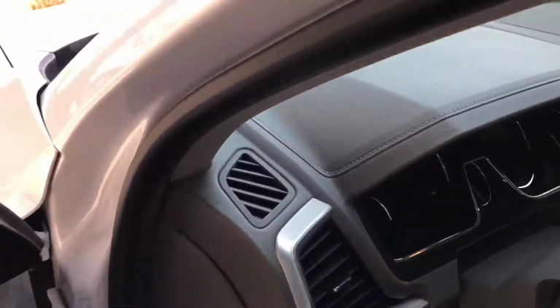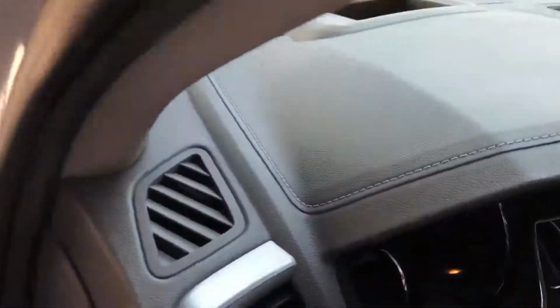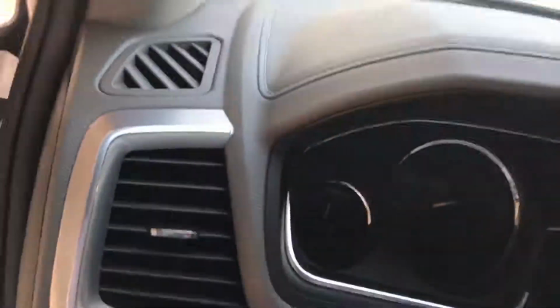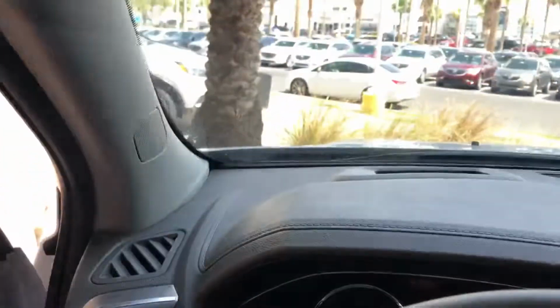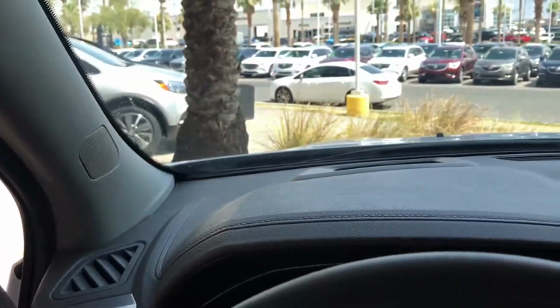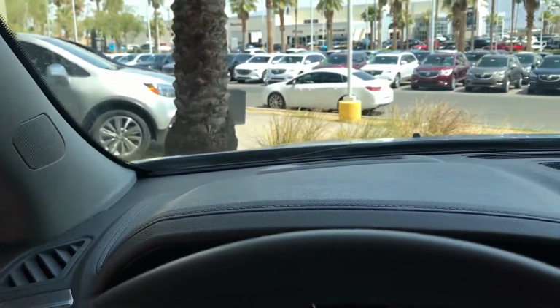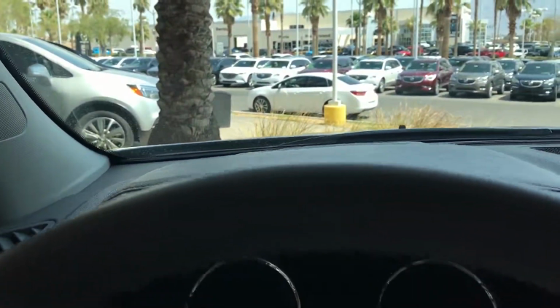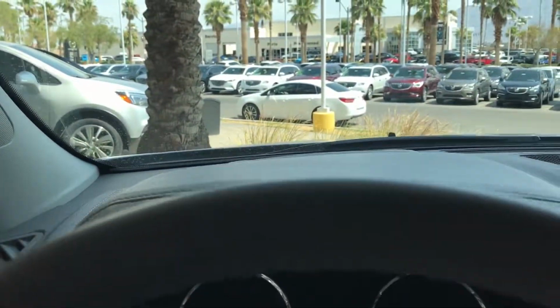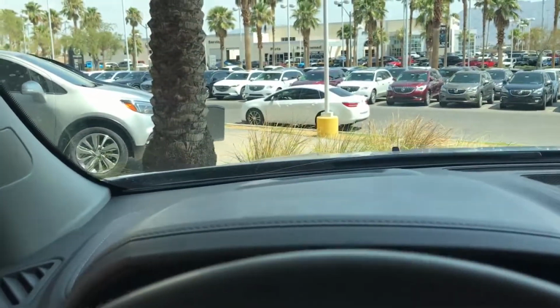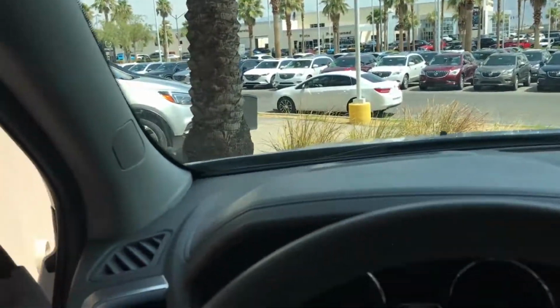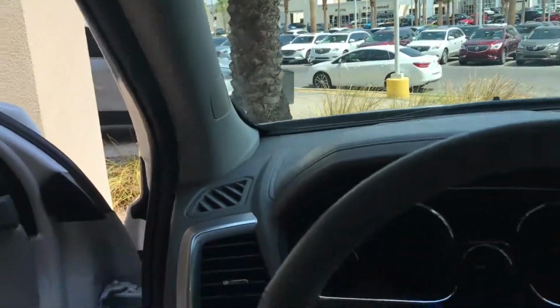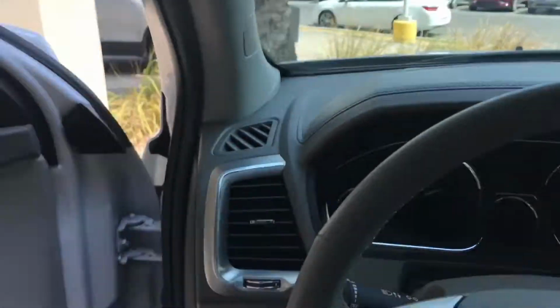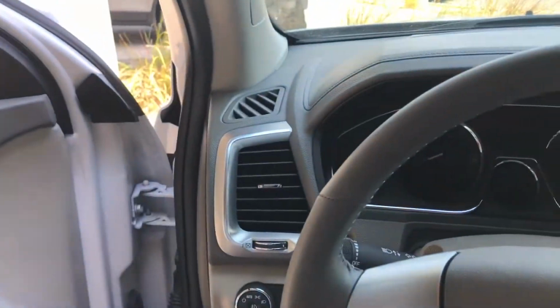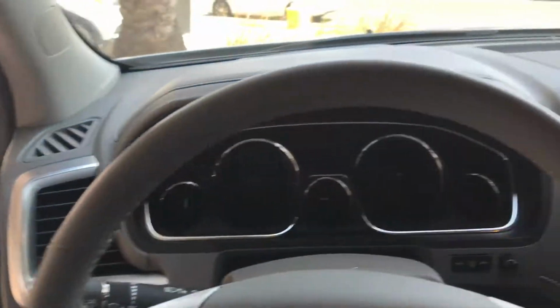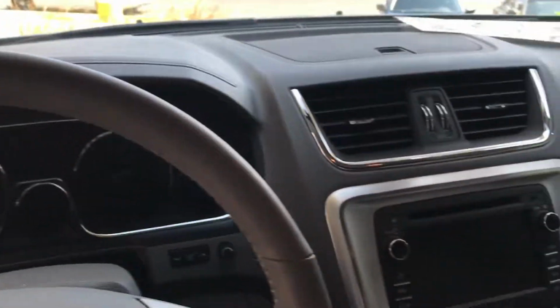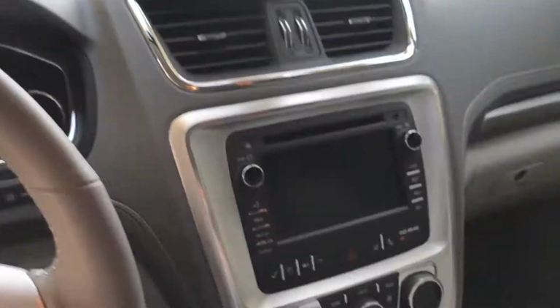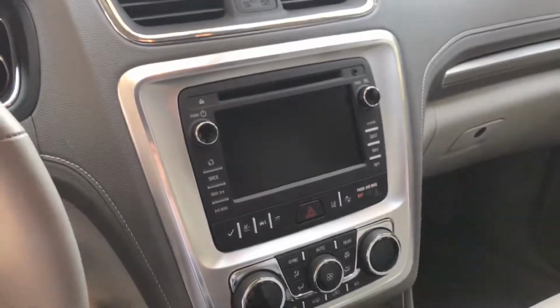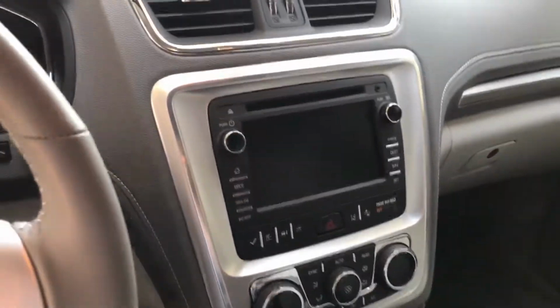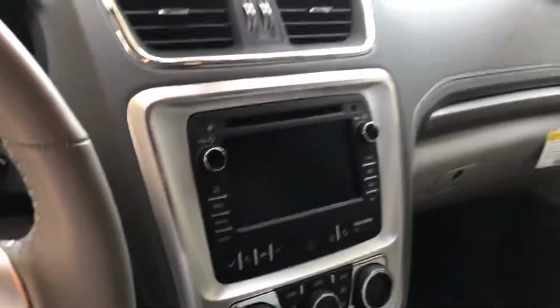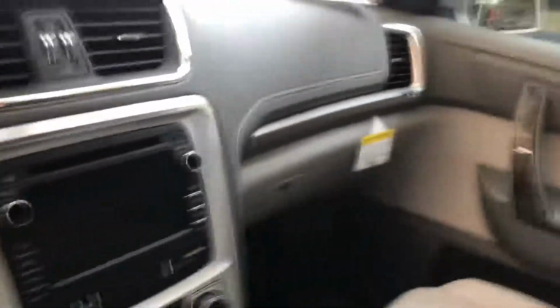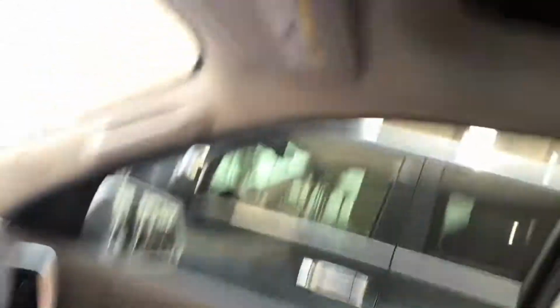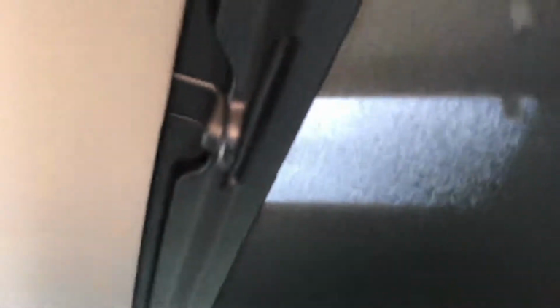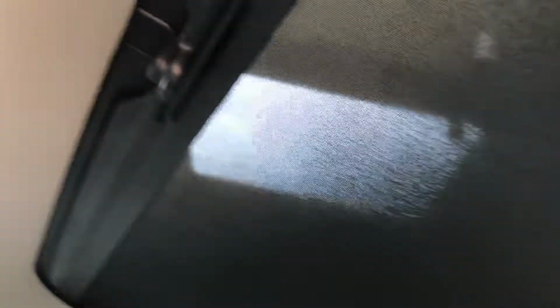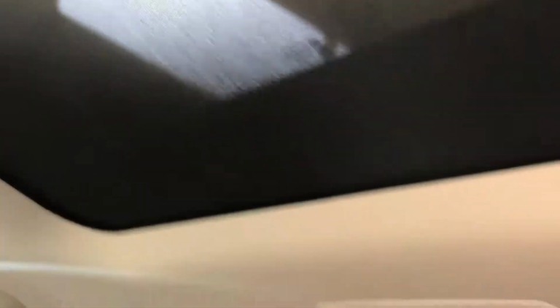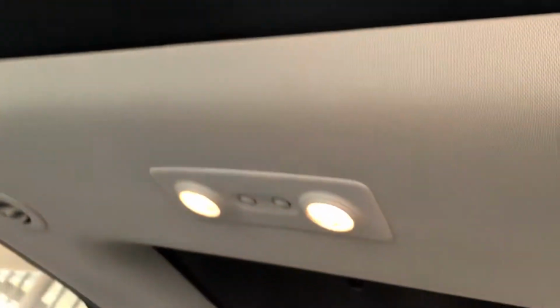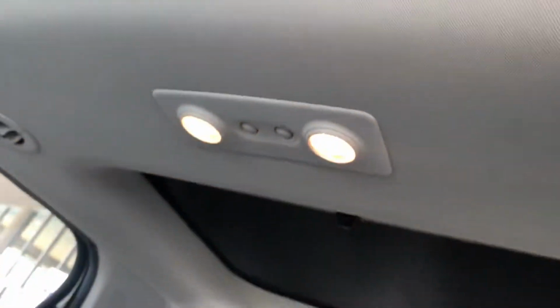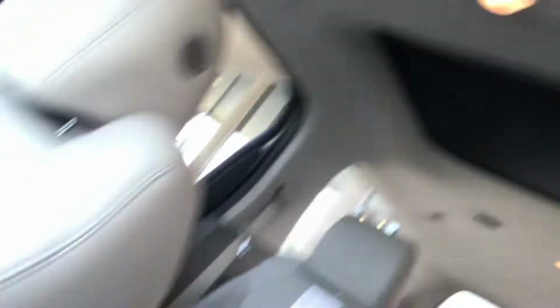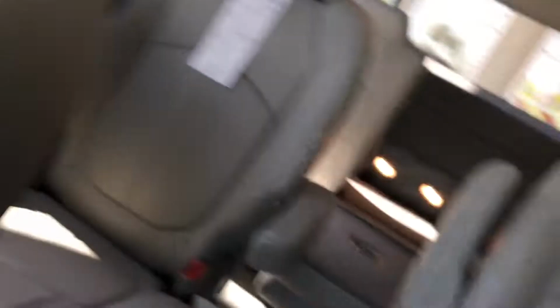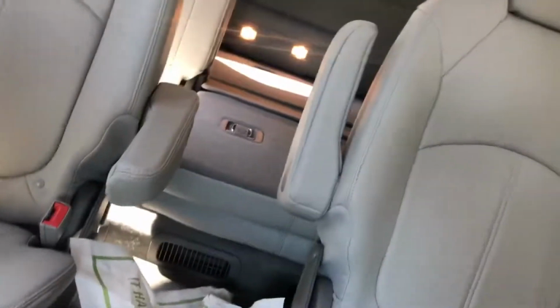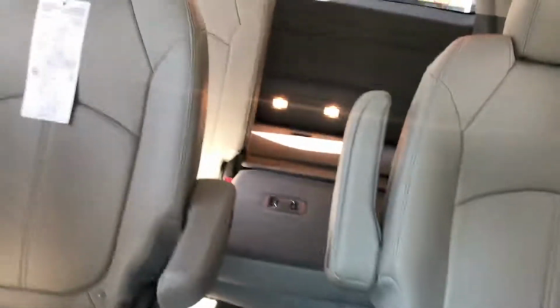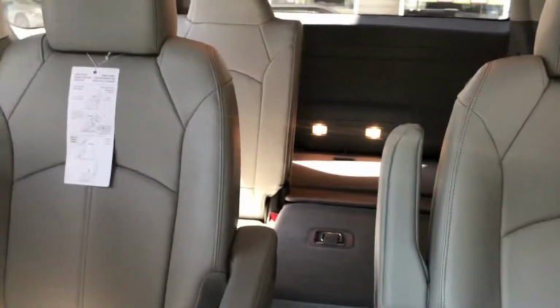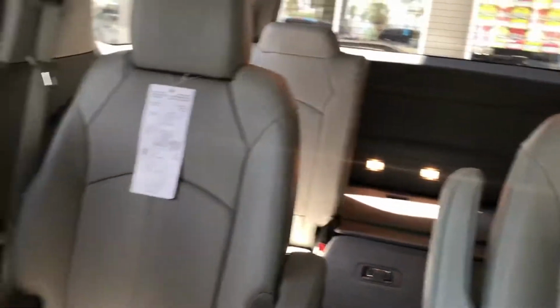Inside you've got the heads up display — if you can see the number up there in front of you. You also have the Bose surround sound system, touch screen up front, dual panoramic sunroof, and then all of your seats in the back.